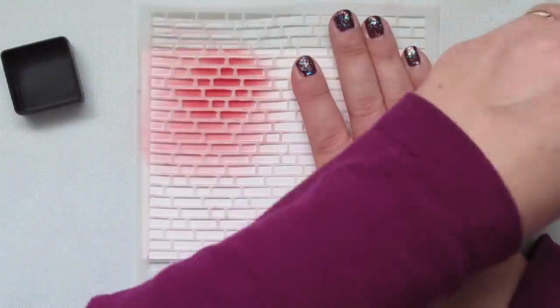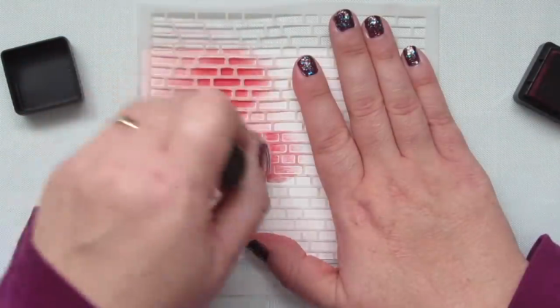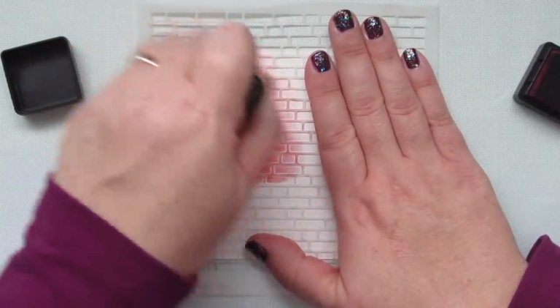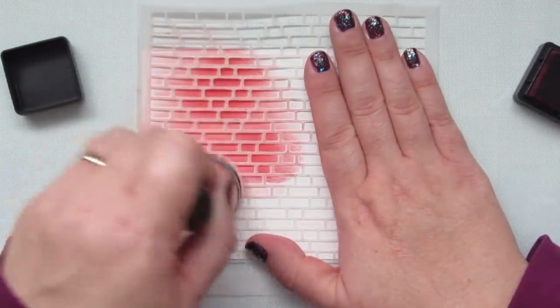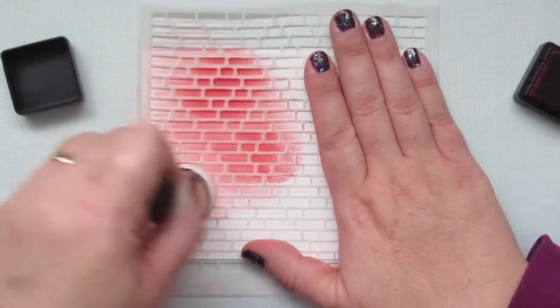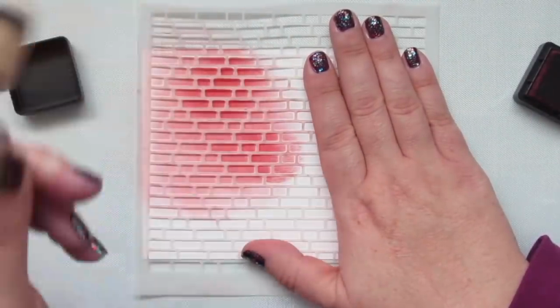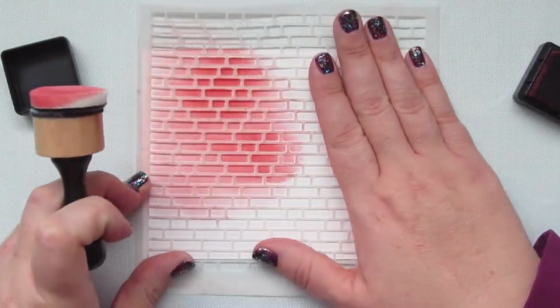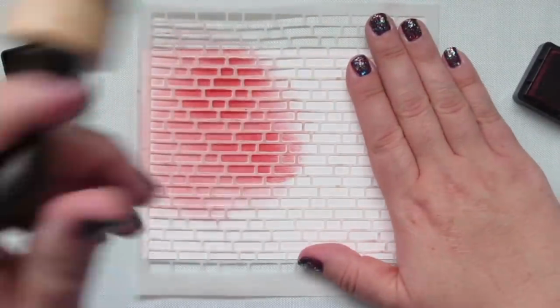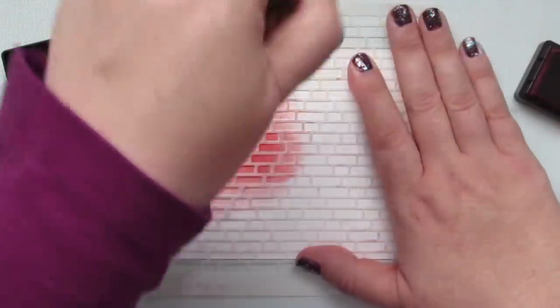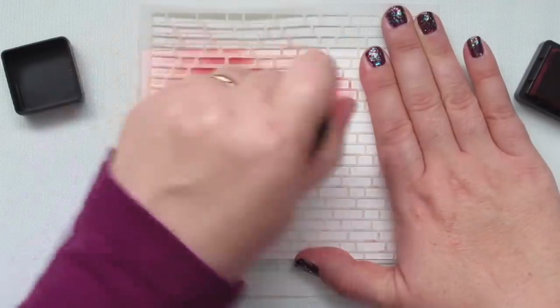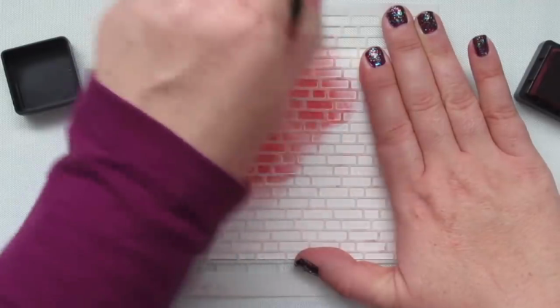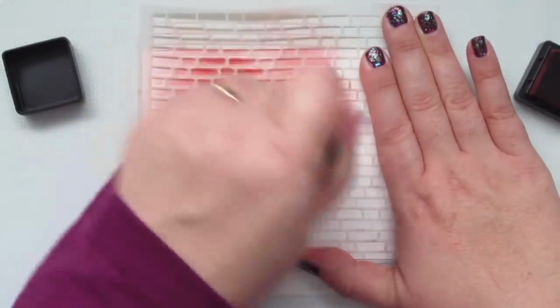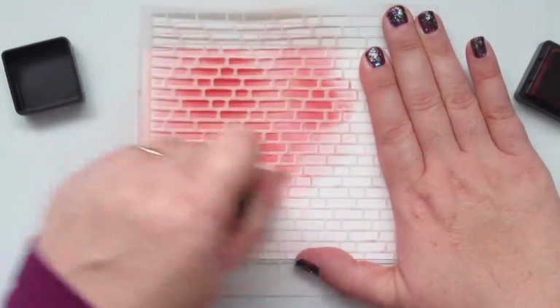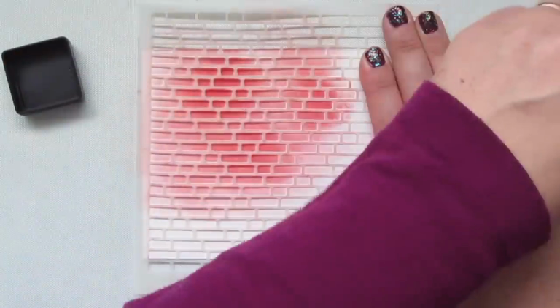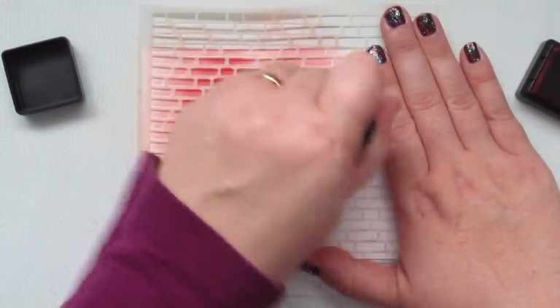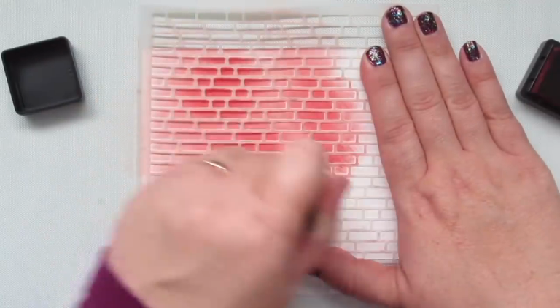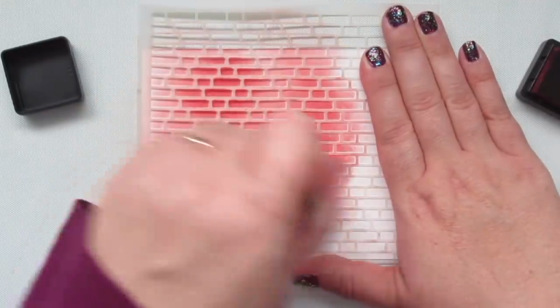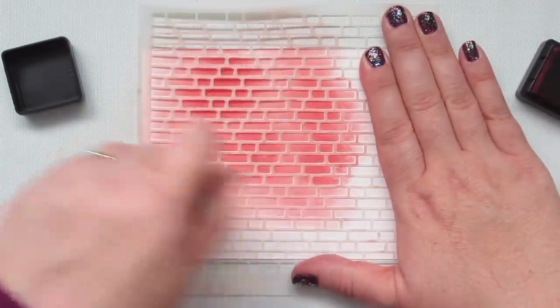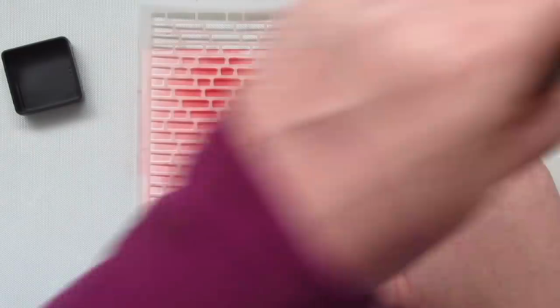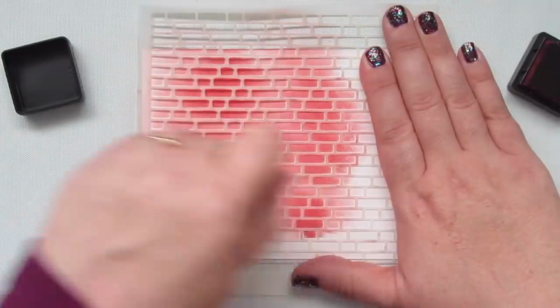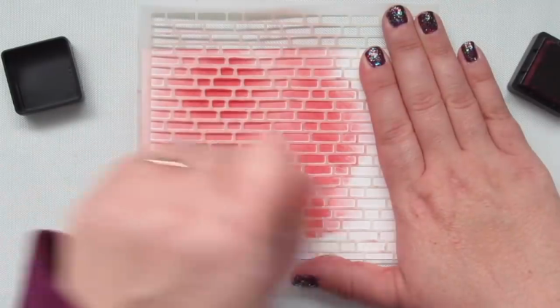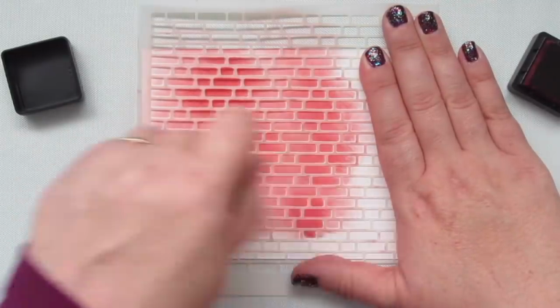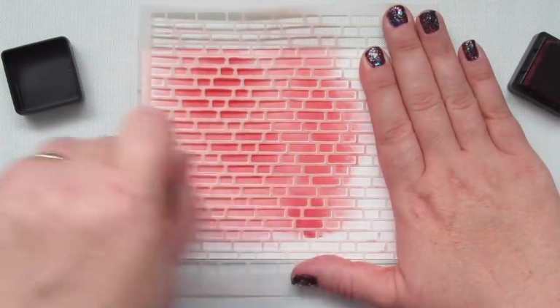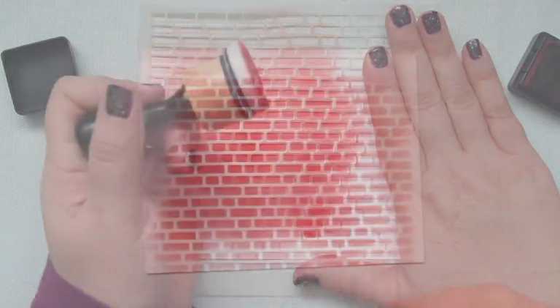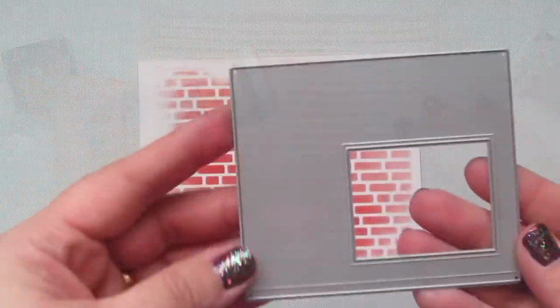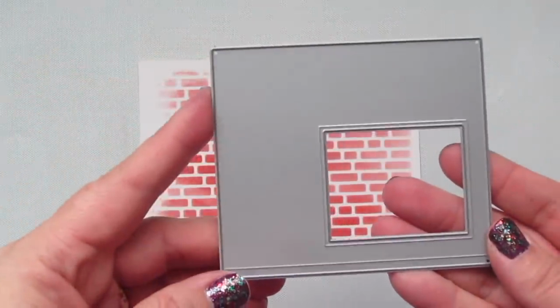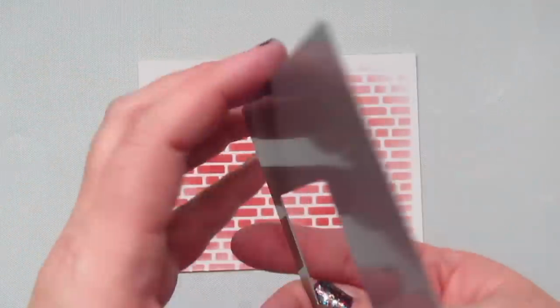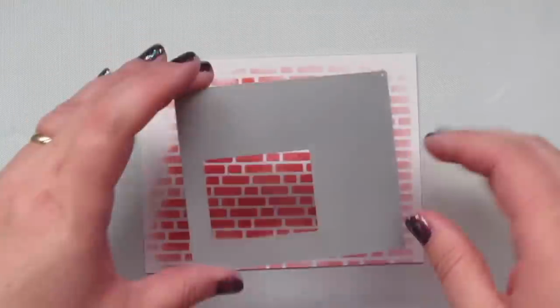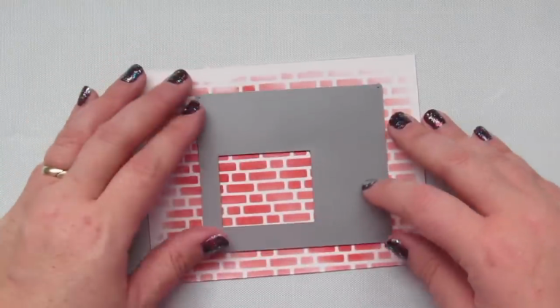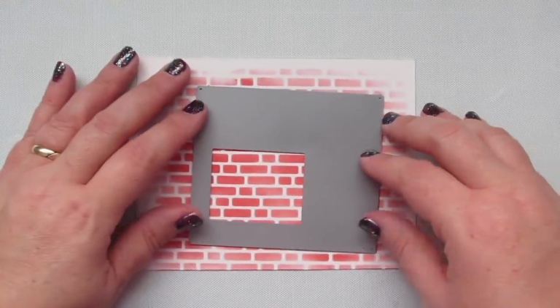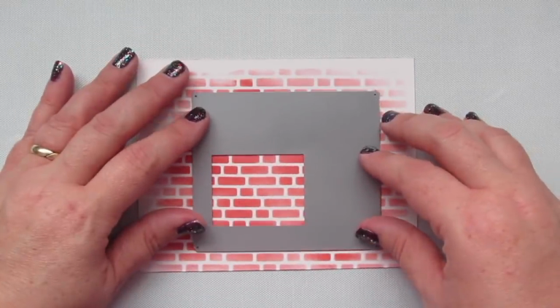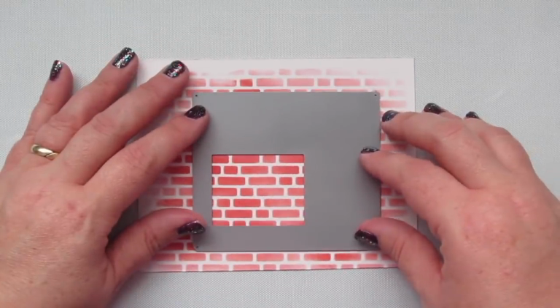For my background I'm taking the English Brick Wall stencil and sponging some Fired Brick Distress Ink onto some Bristol smooth surface cardstock. I'm purposefully inconsistent with my ink coverage — I want some lighter areas and some darker areas, just like real brick.